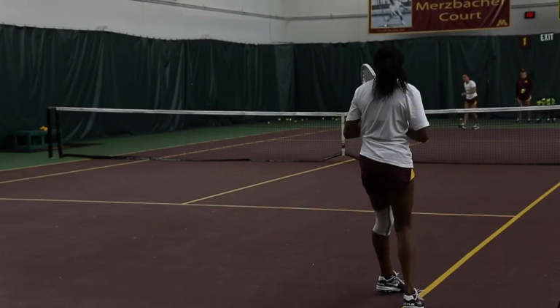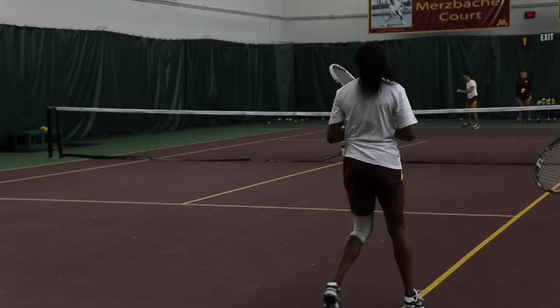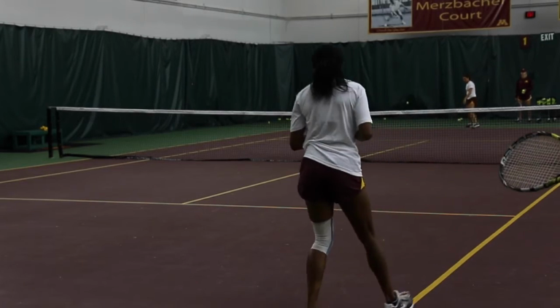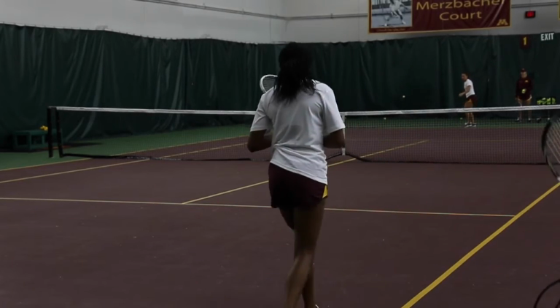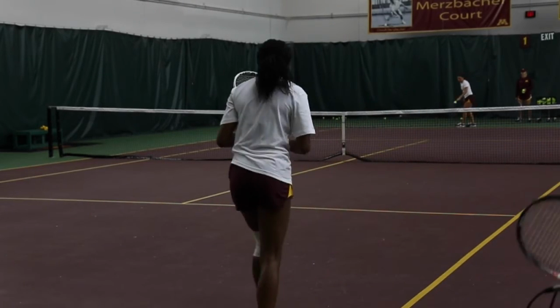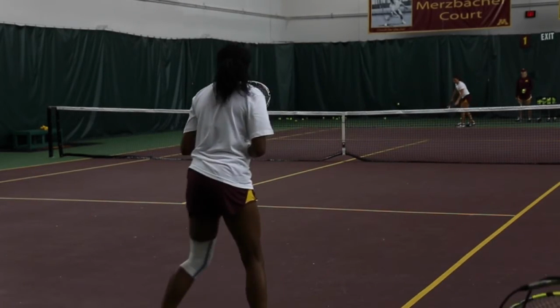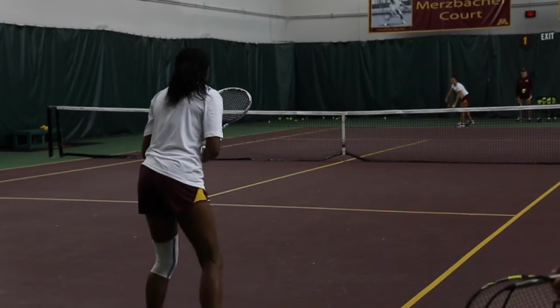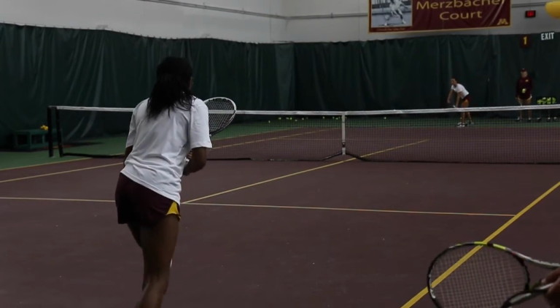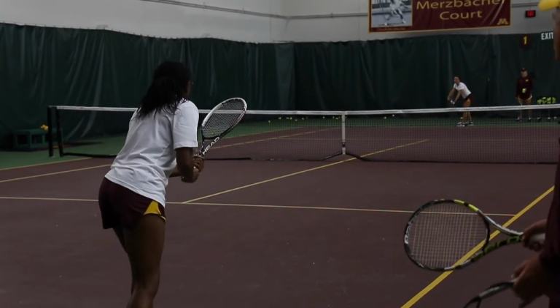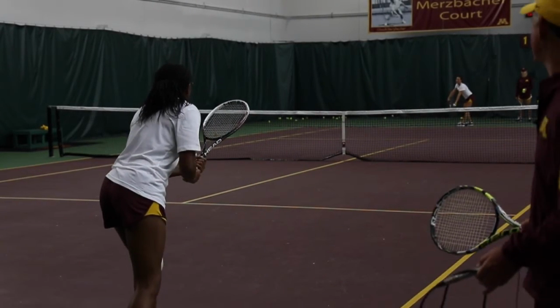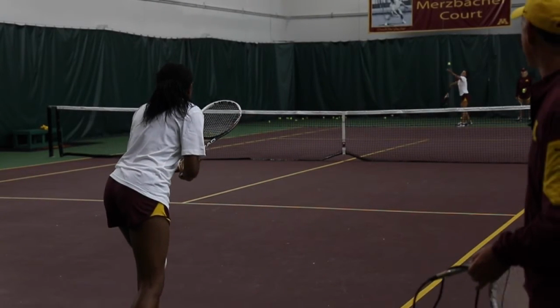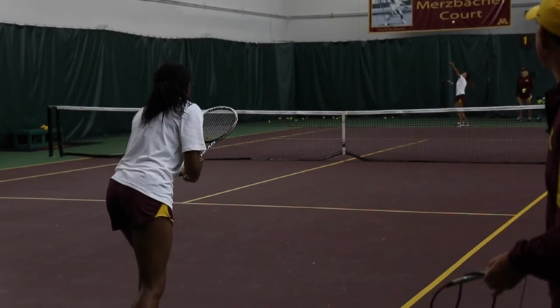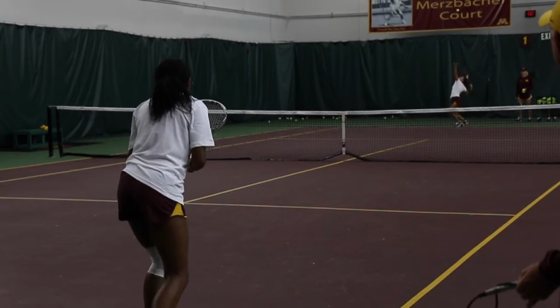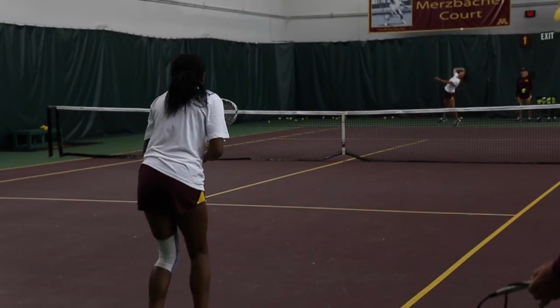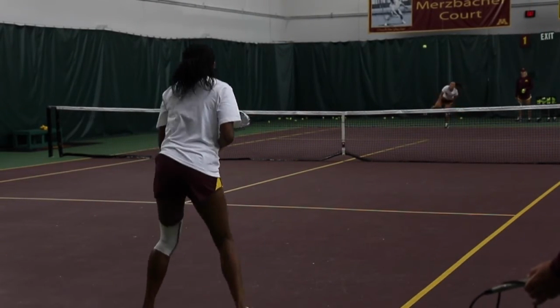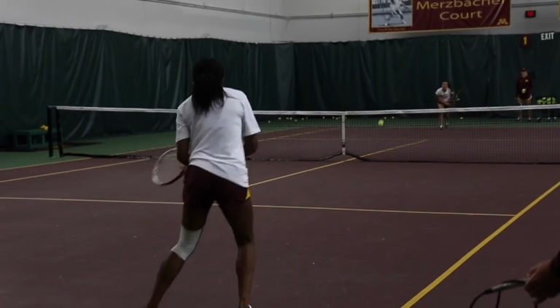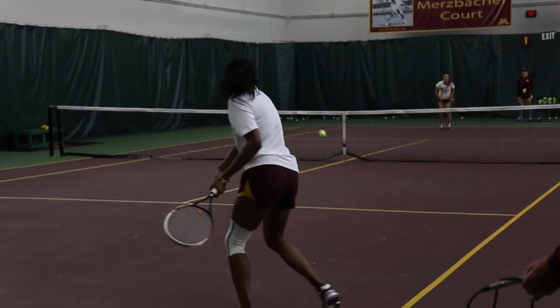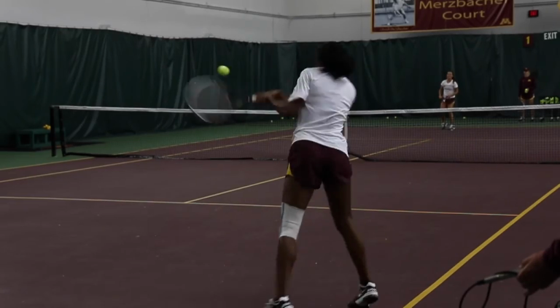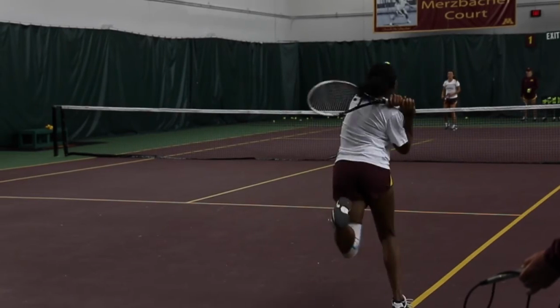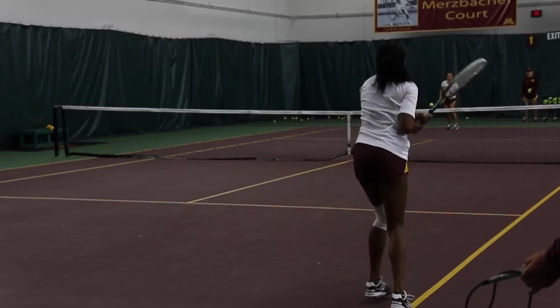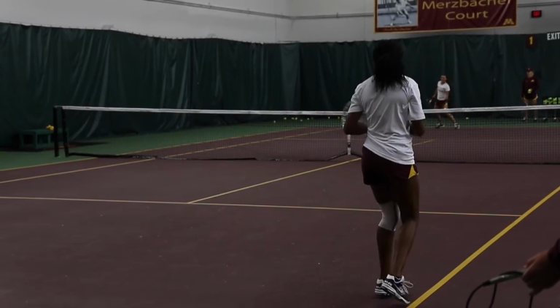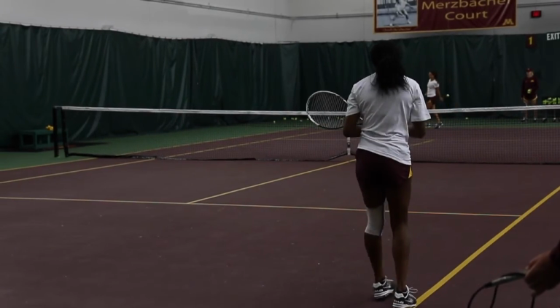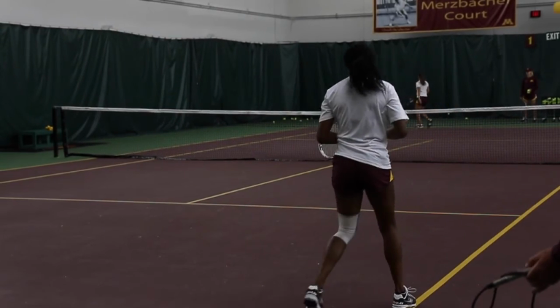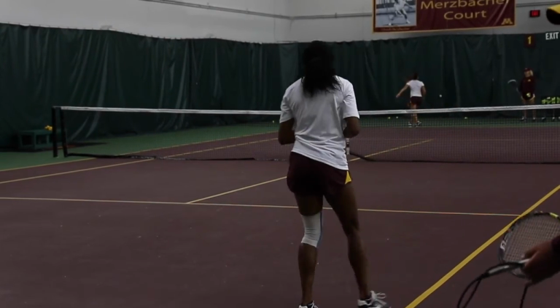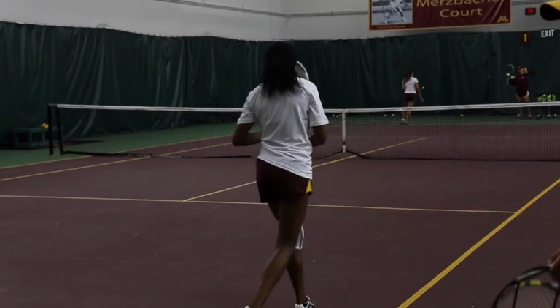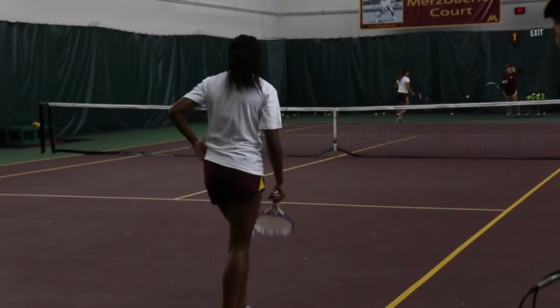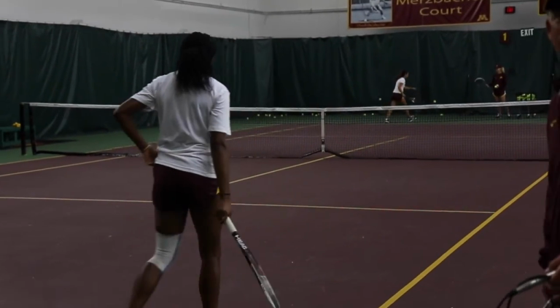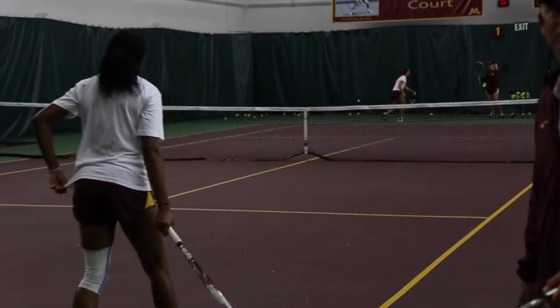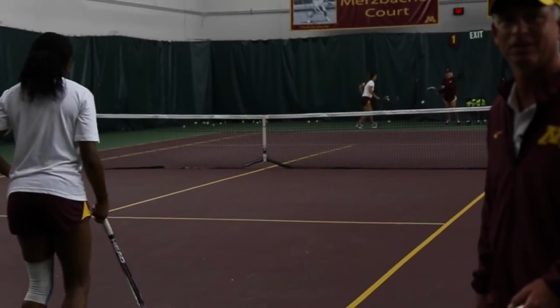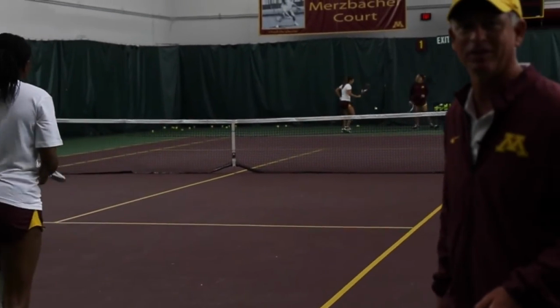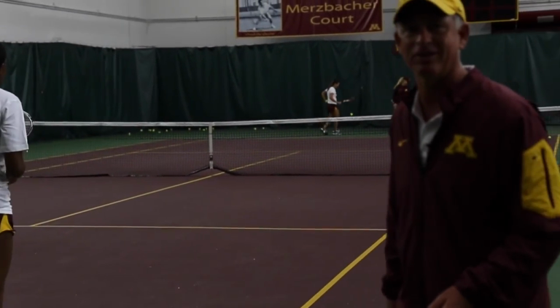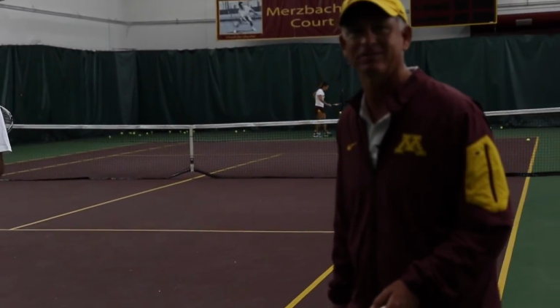That's probably the best one of the day right there. You notice this is not an easy serve to return — it's got a lot of kick on it. Great job. That's the tip for the day.